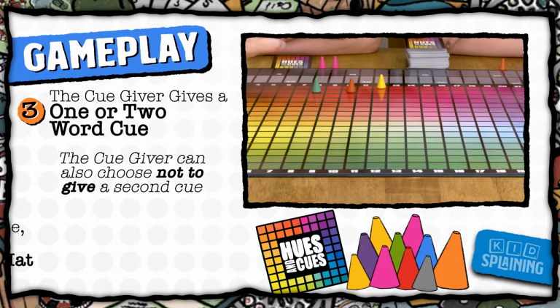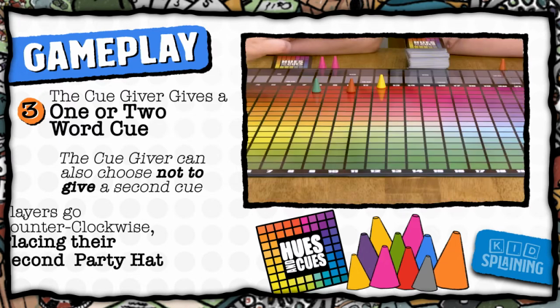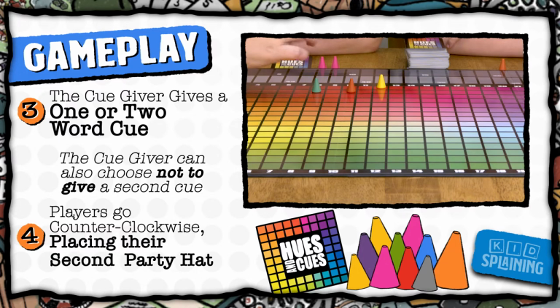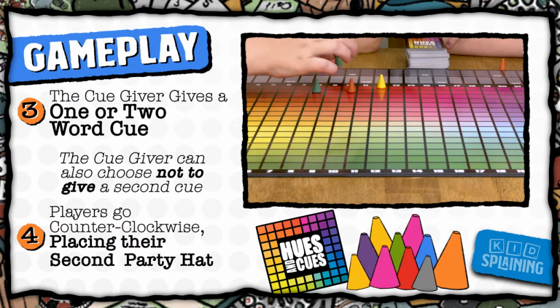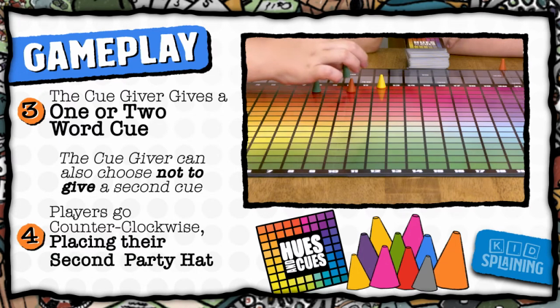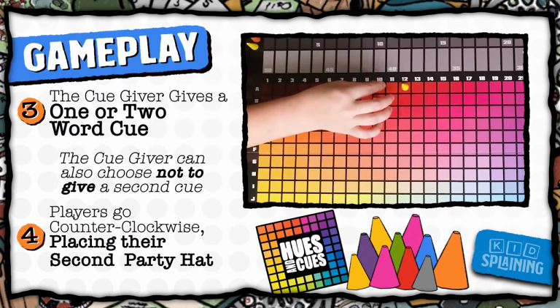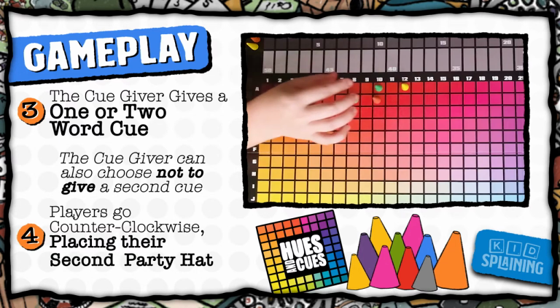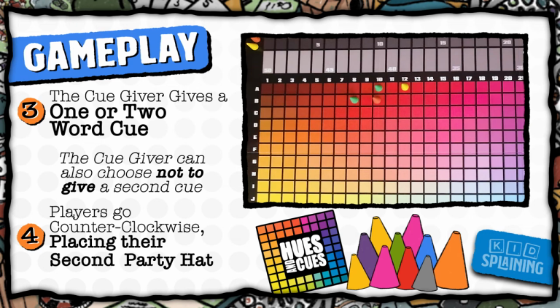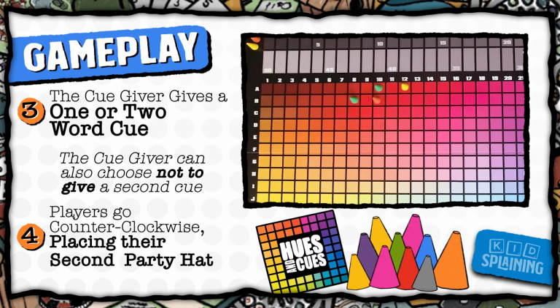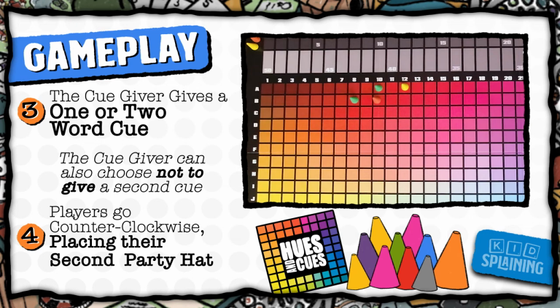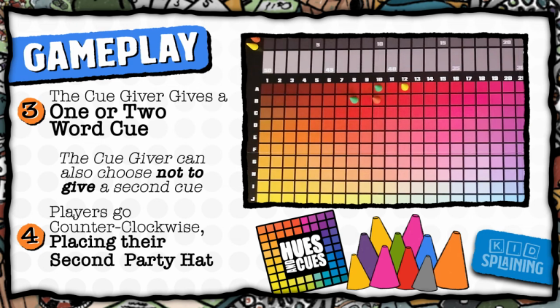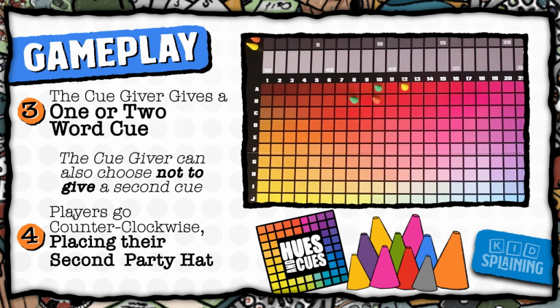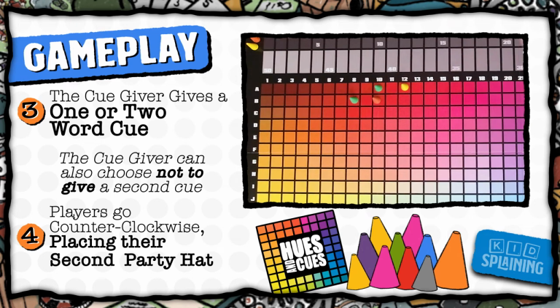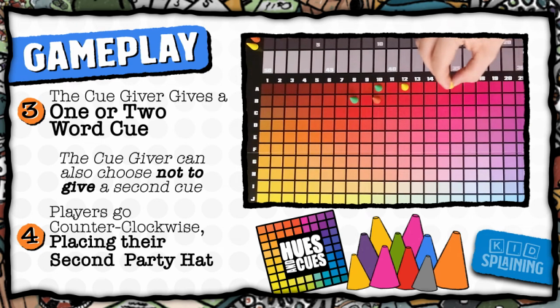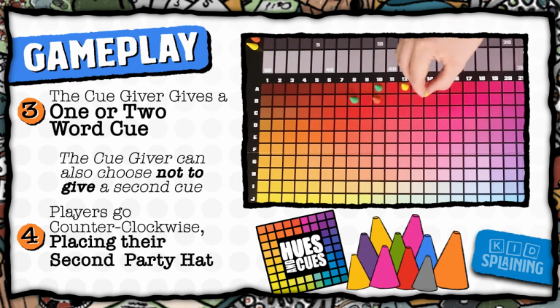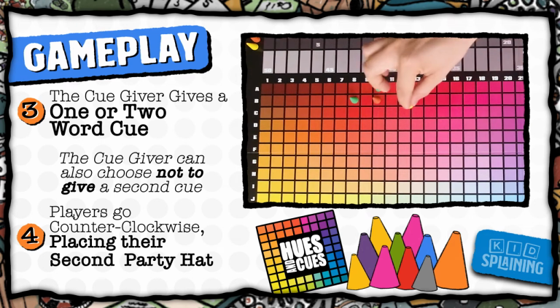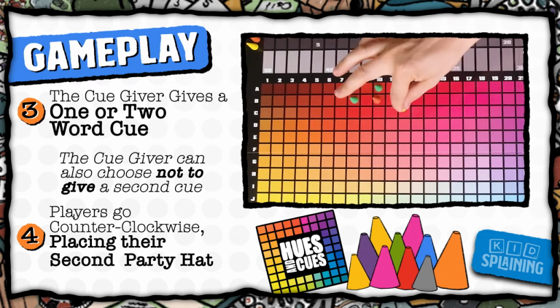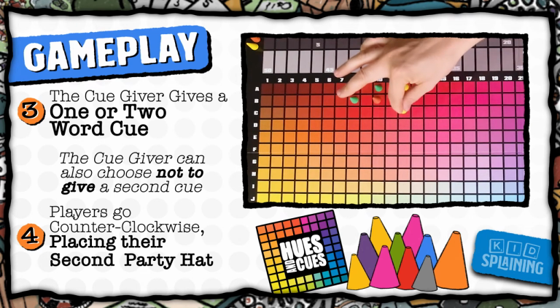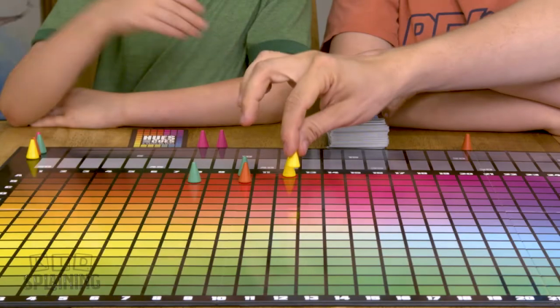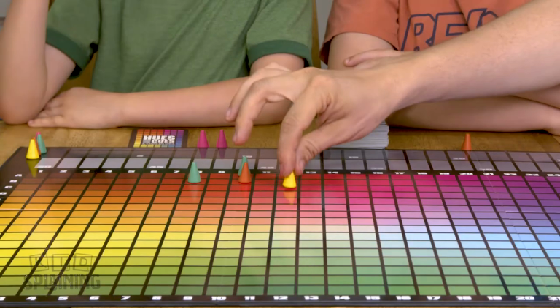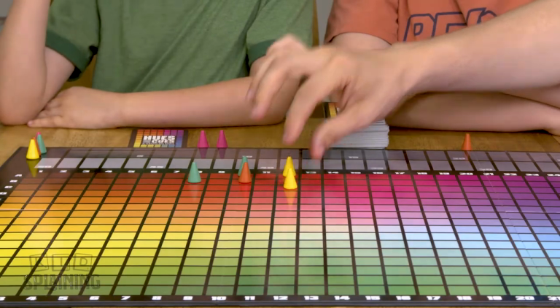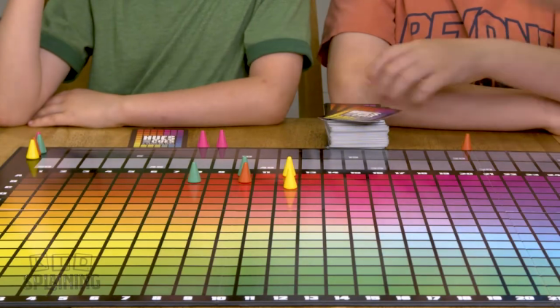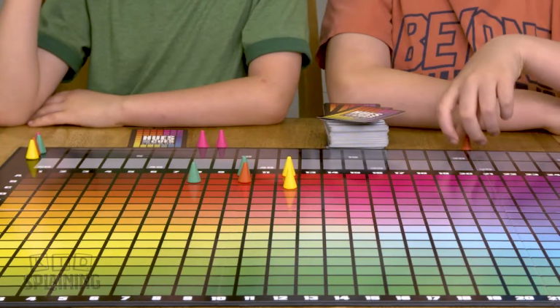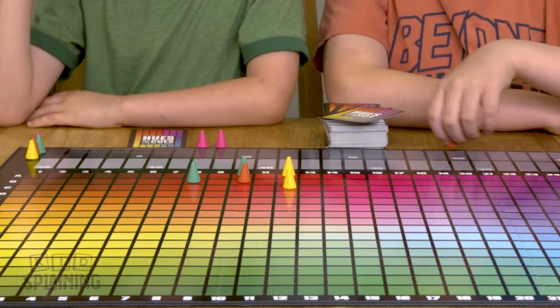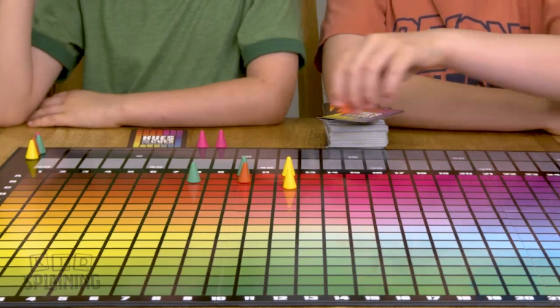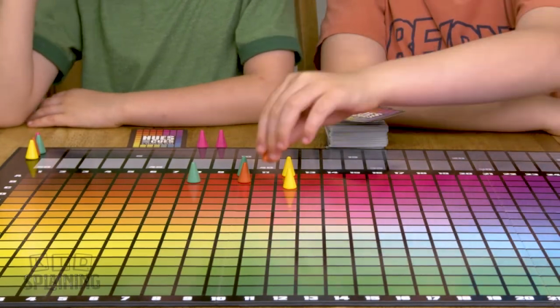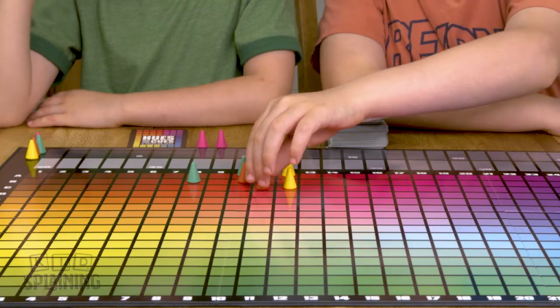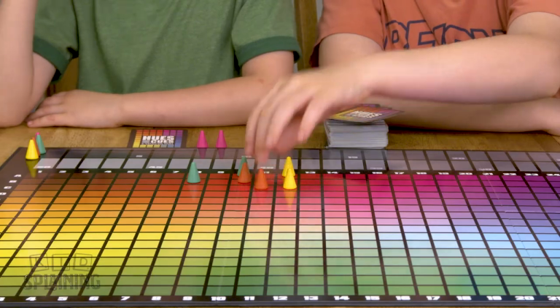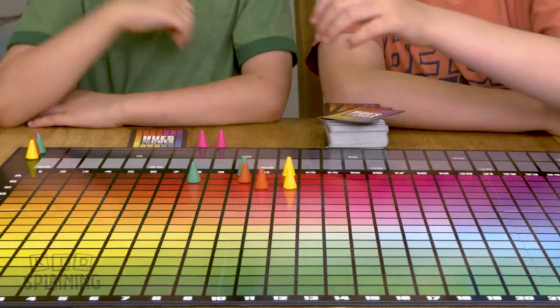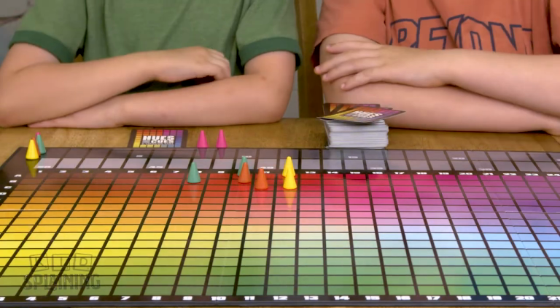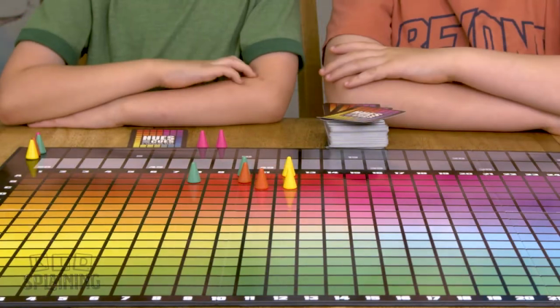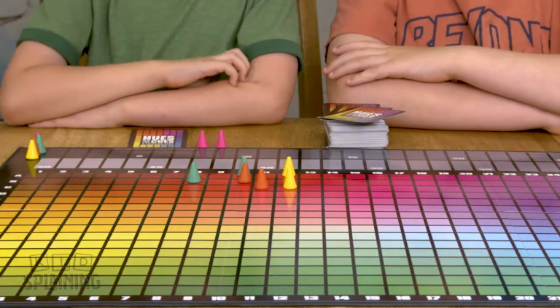Then the players make a second guess, this time going counterclockwise, starting with the player to the right of the cue giver. So the player who guessed last on the first guess gets to guess first on the last guess.